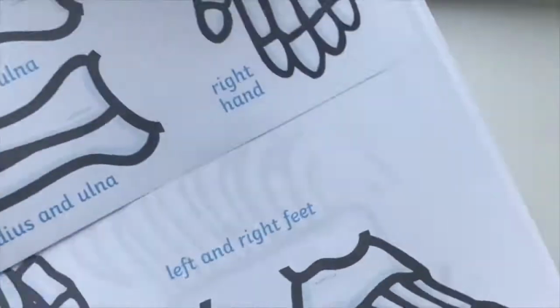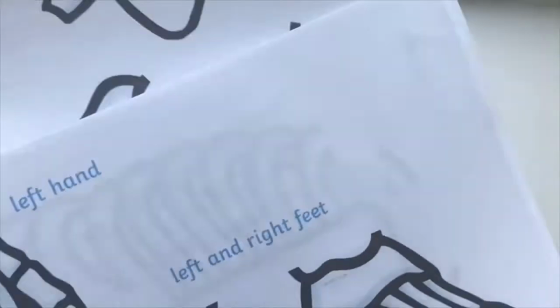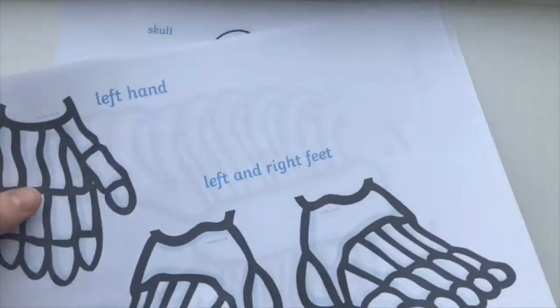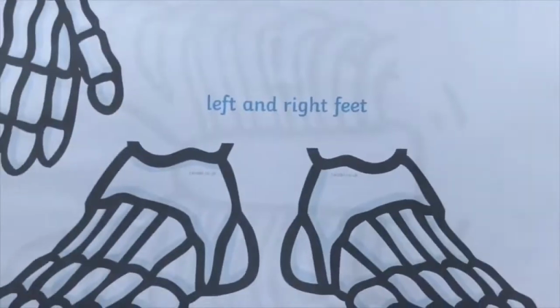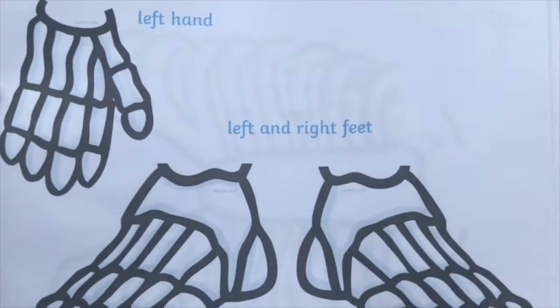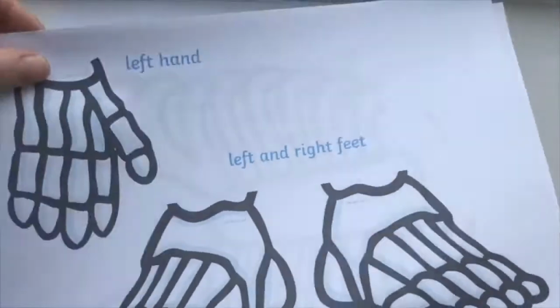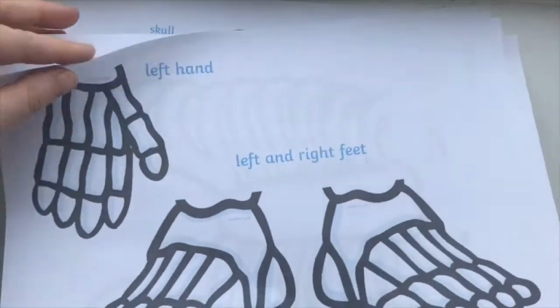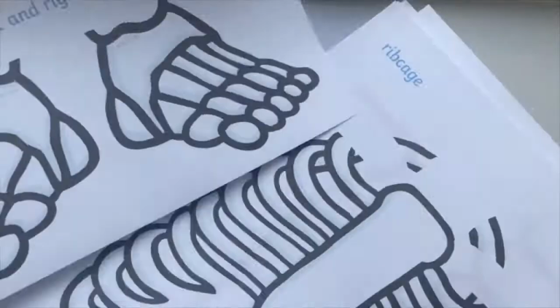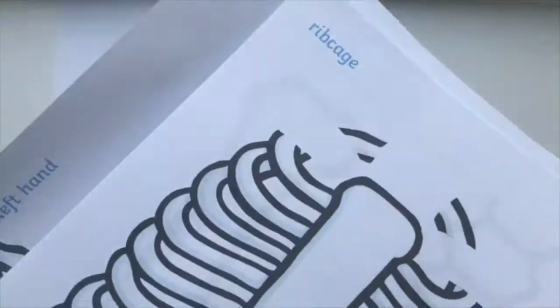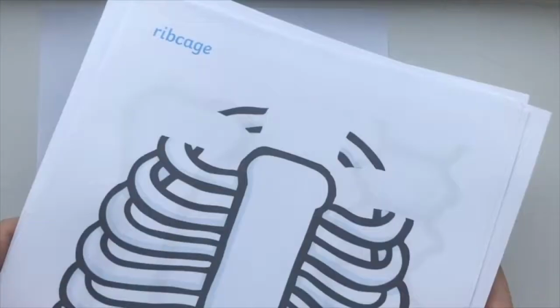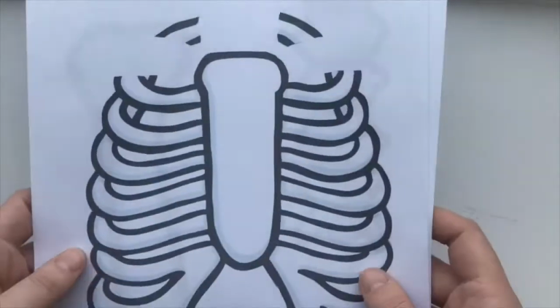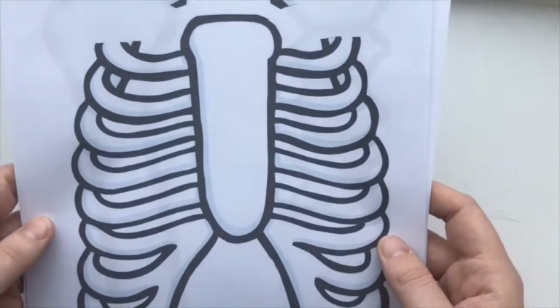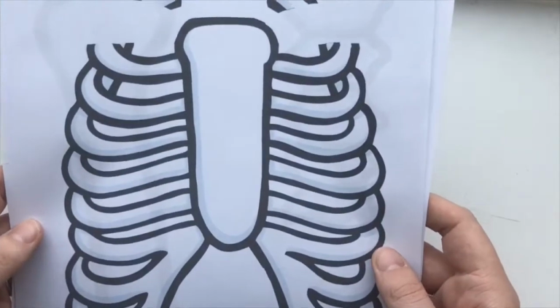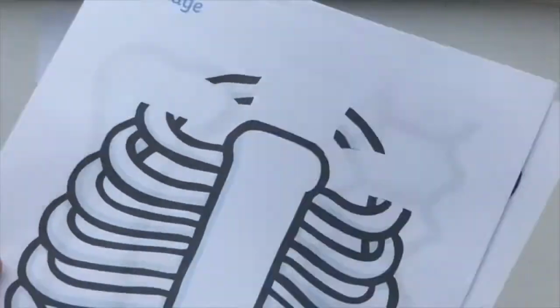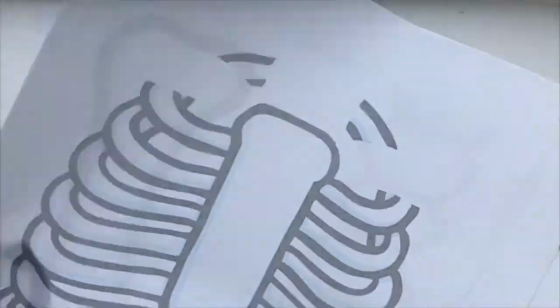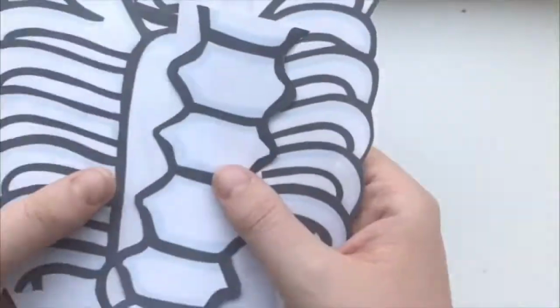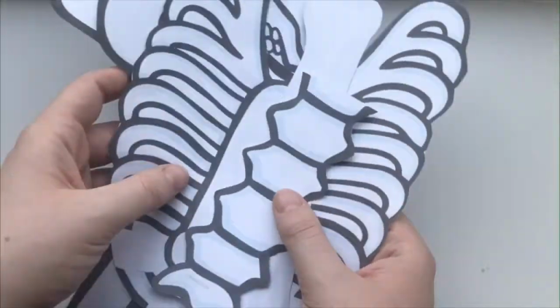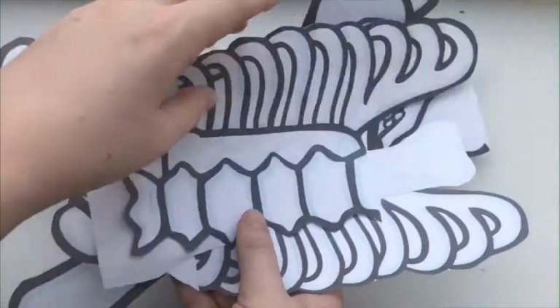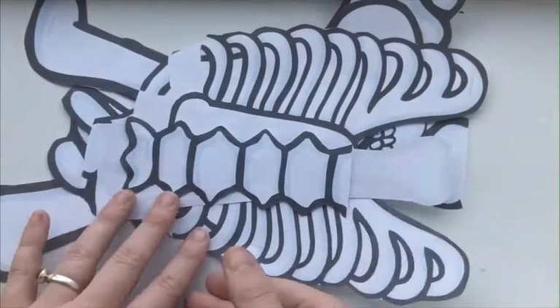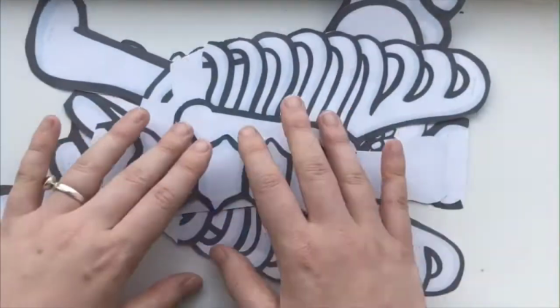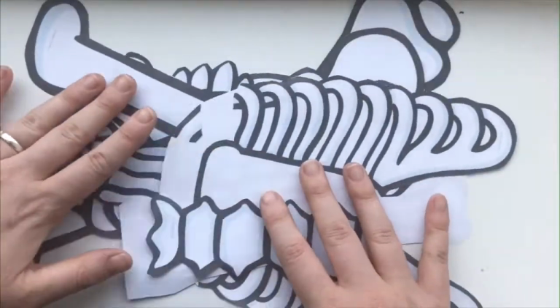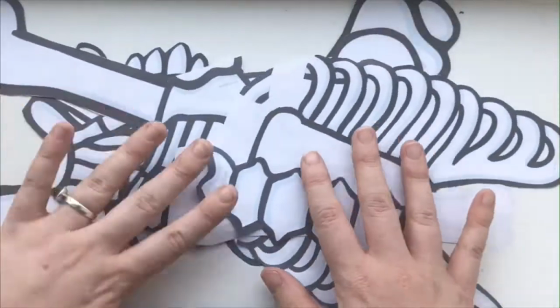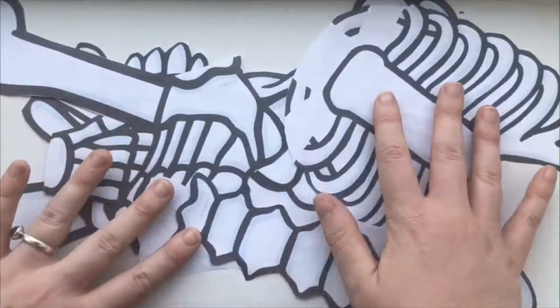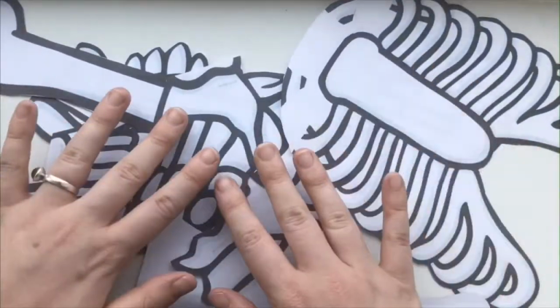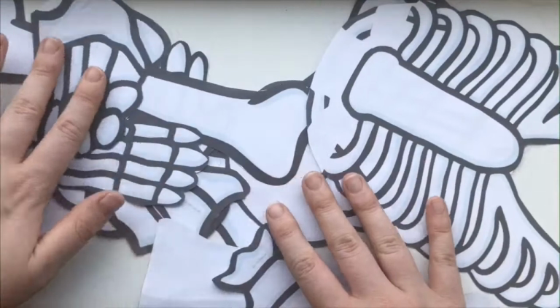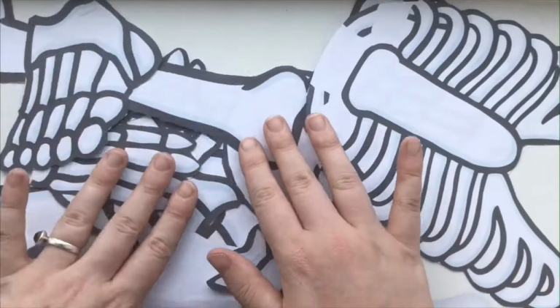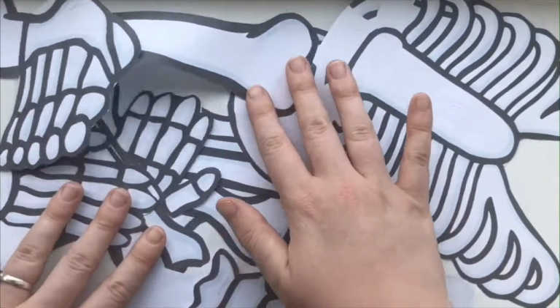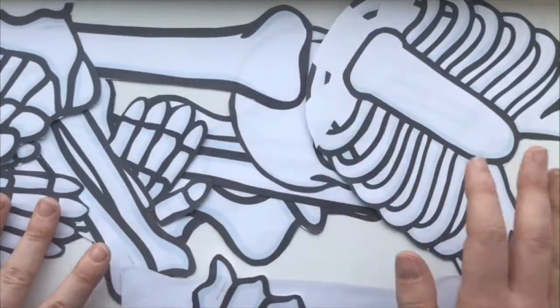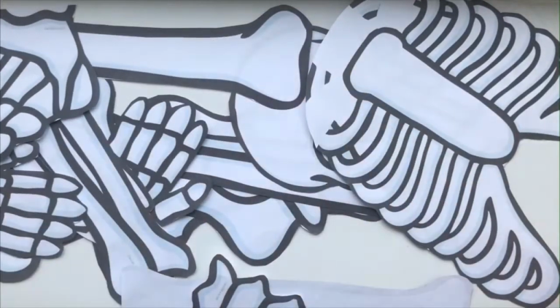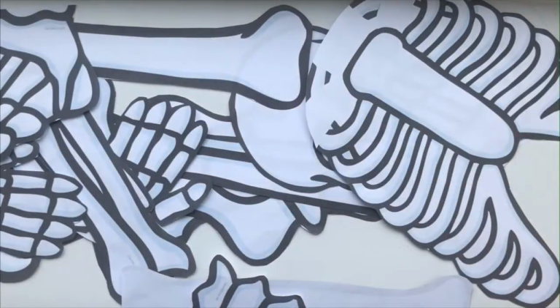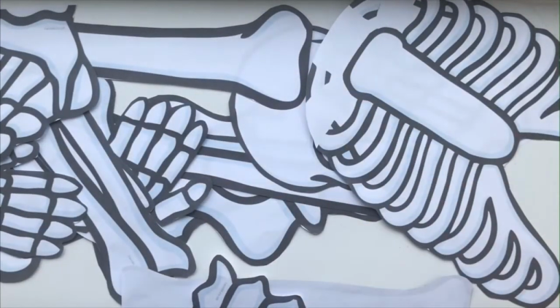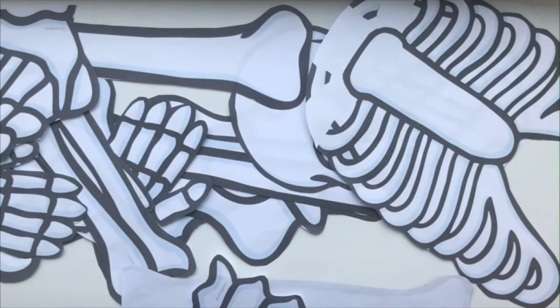As you can see, it starts with a diagram of the human skeleton and then has lots and lots of different bones. The shapes of the bones are fairly intricate, so your child cutting them out is a great opportunity for them to improve their fine motor skills.